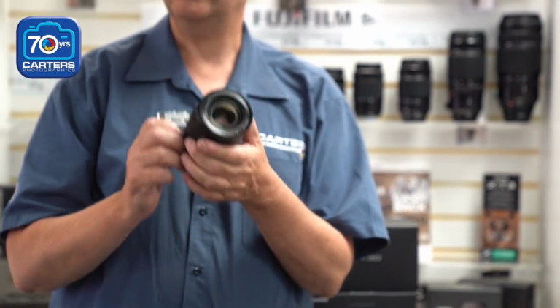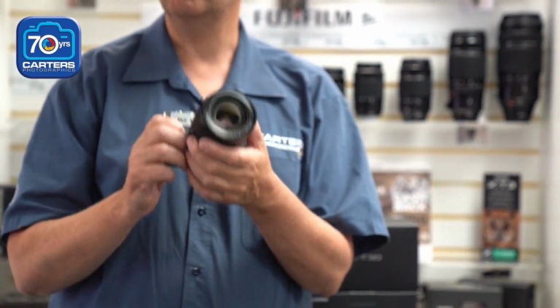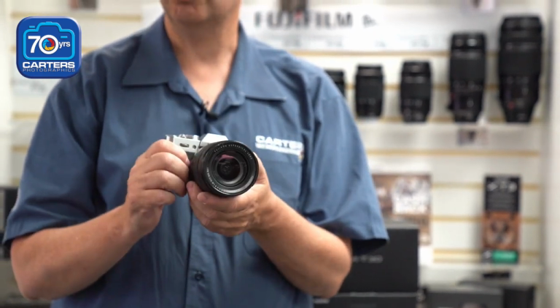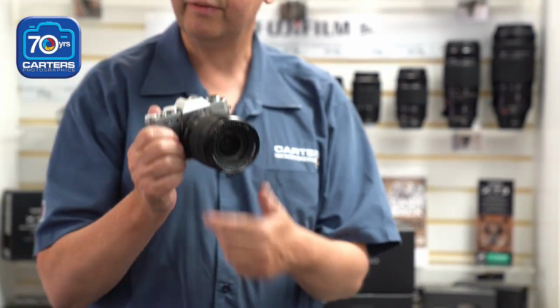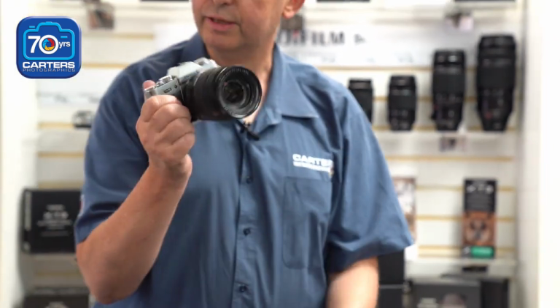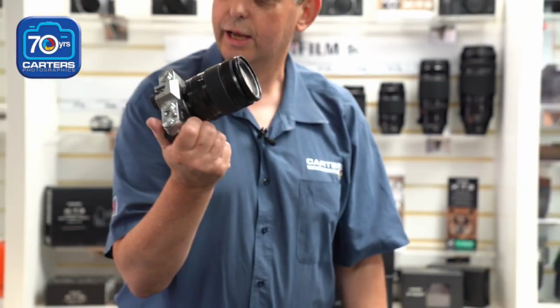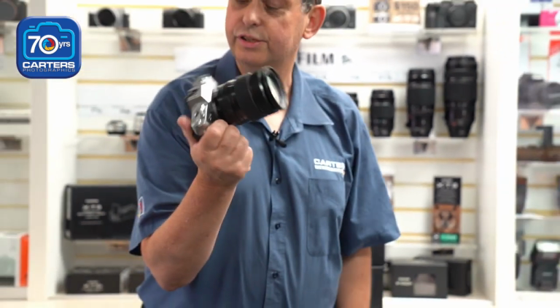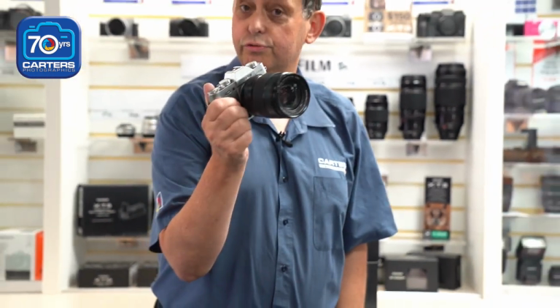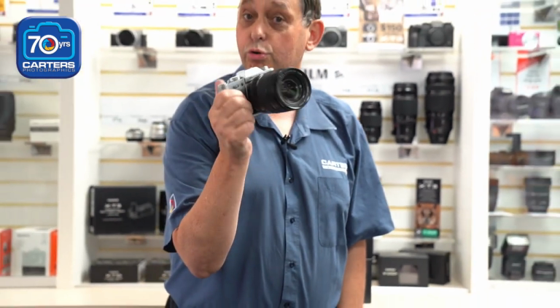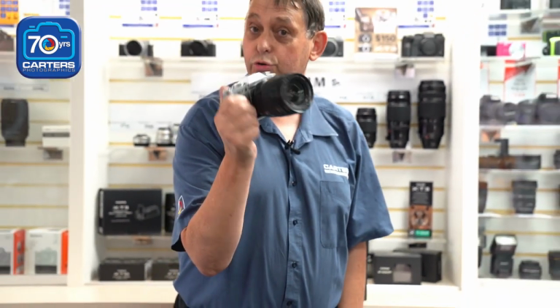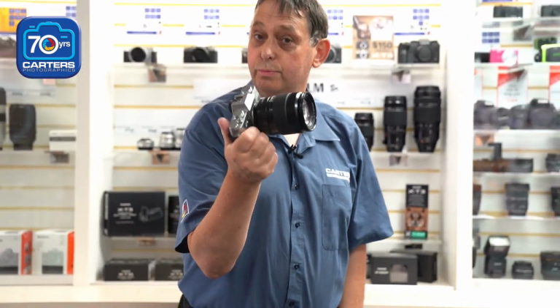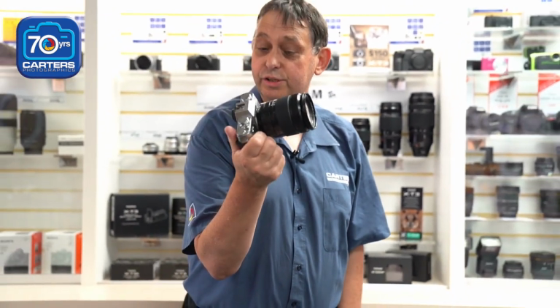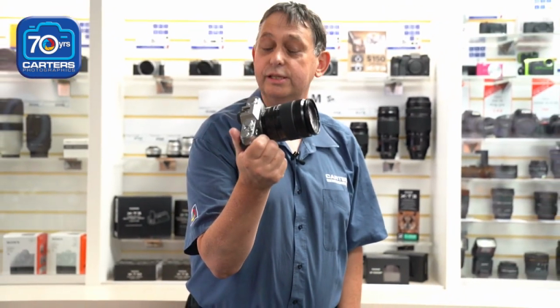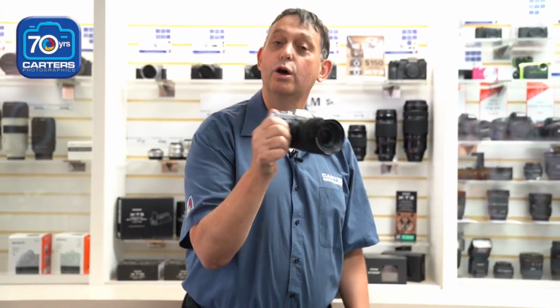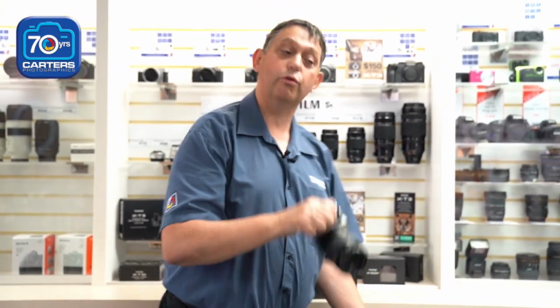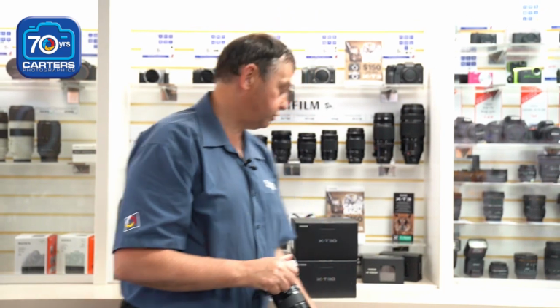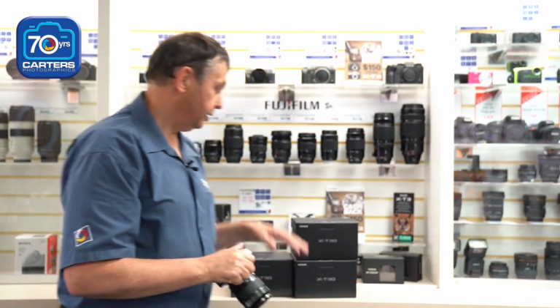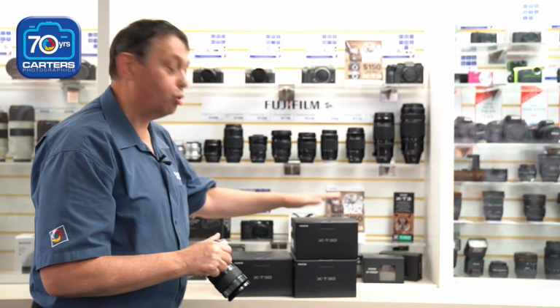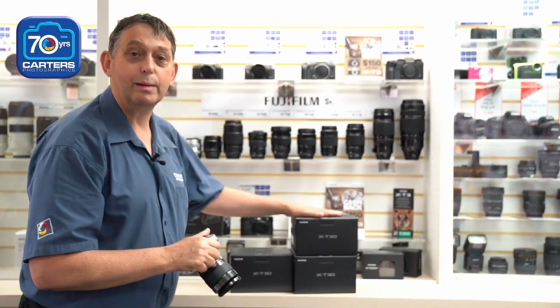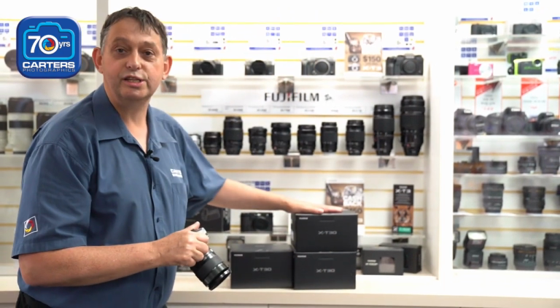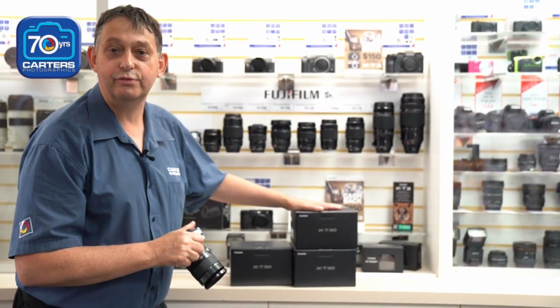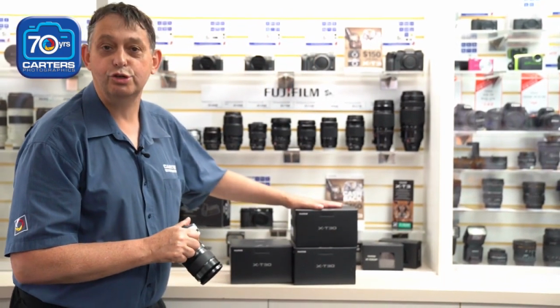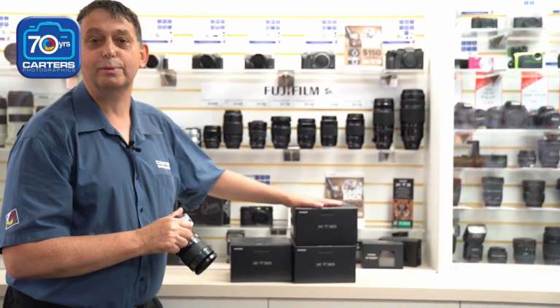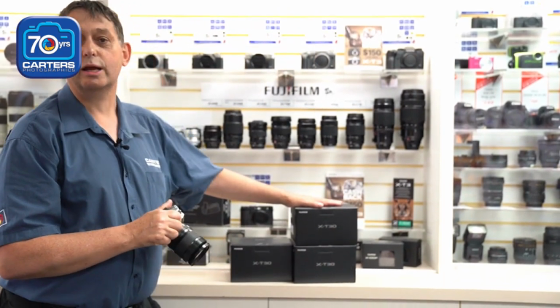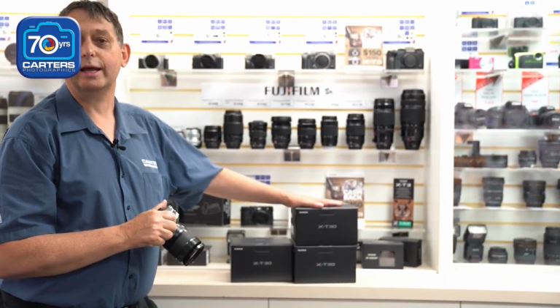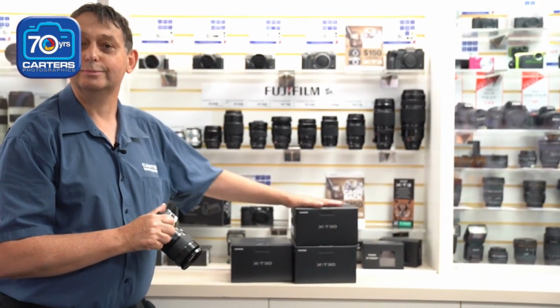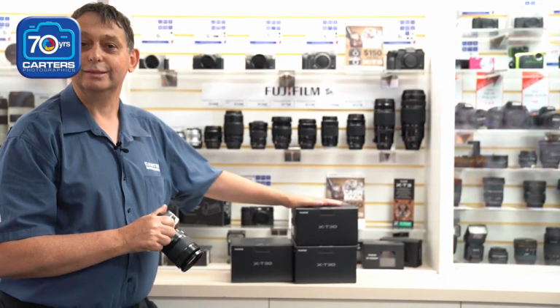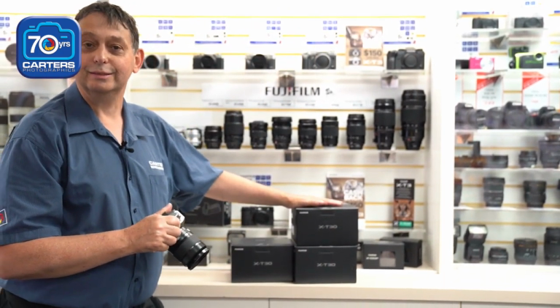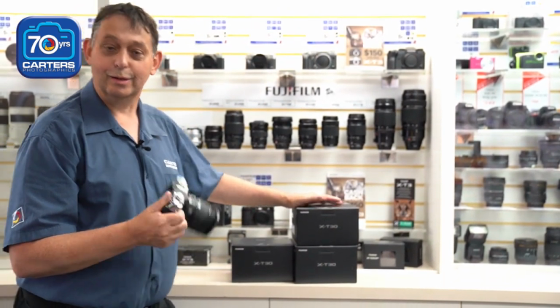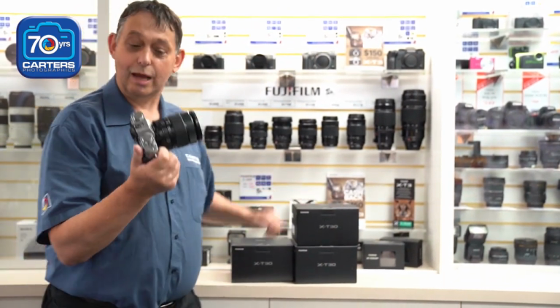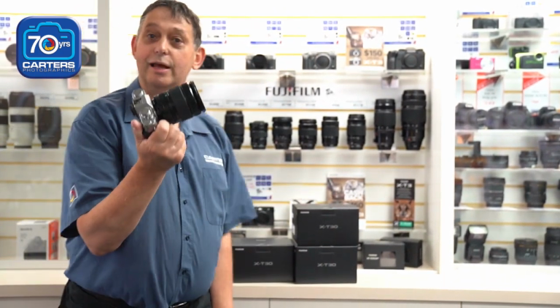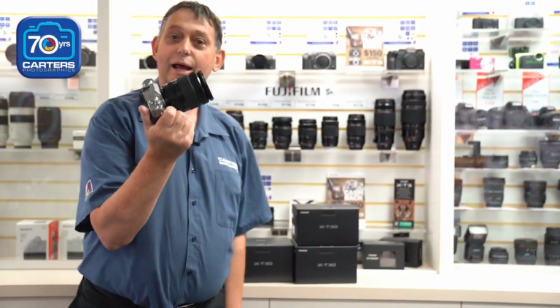Available in store — we have them in silver or chrome, as this one is, or of course more black bodies here for the usual people that like black. Come in and have a play.